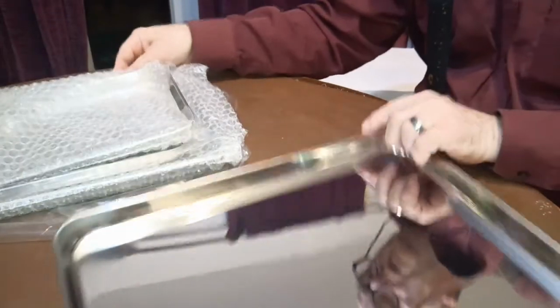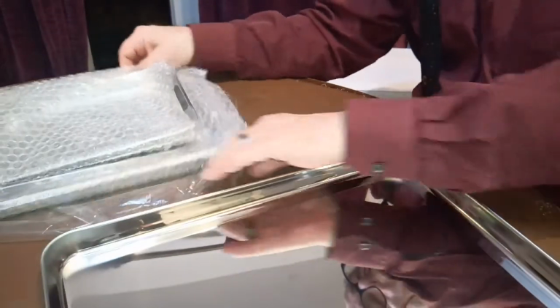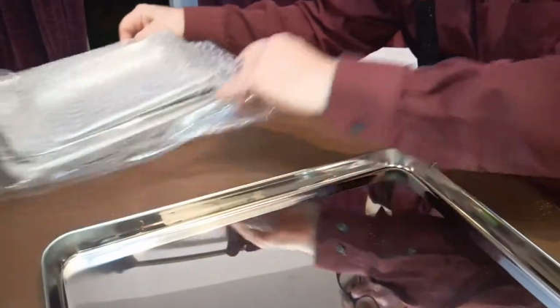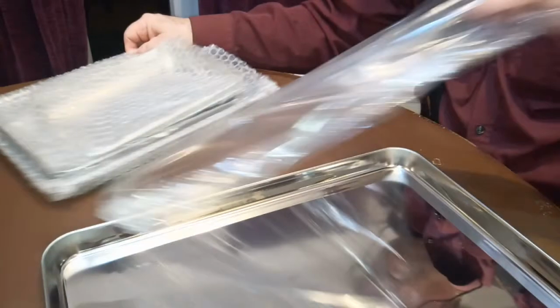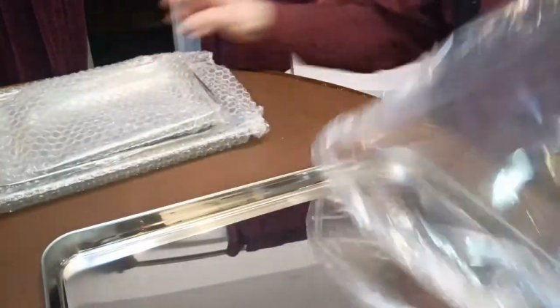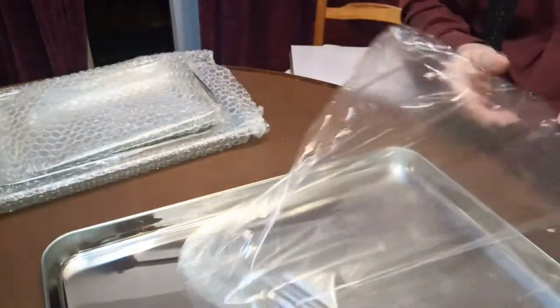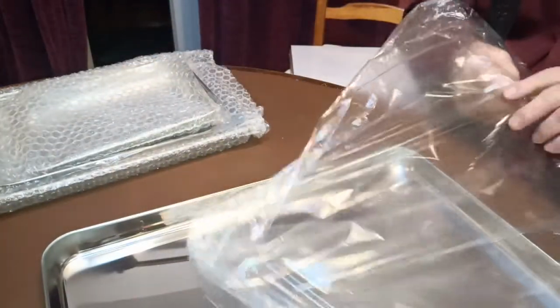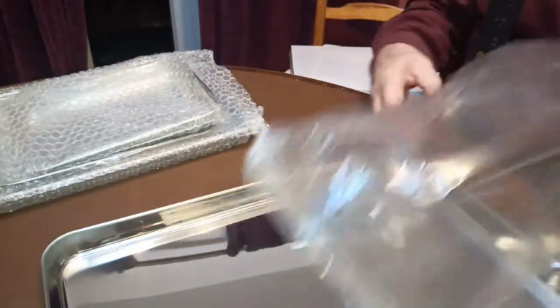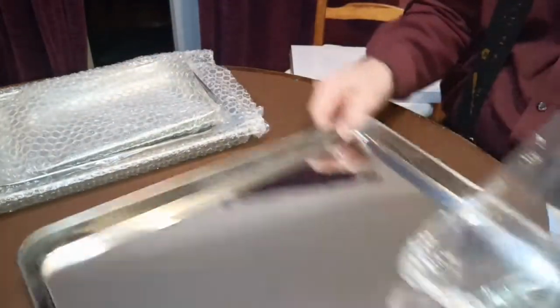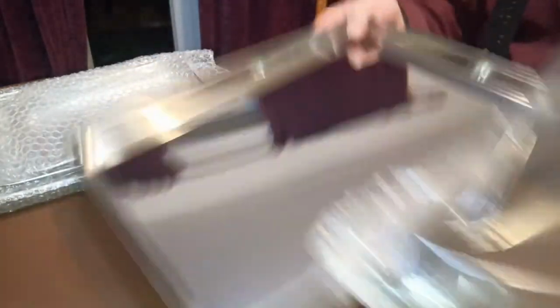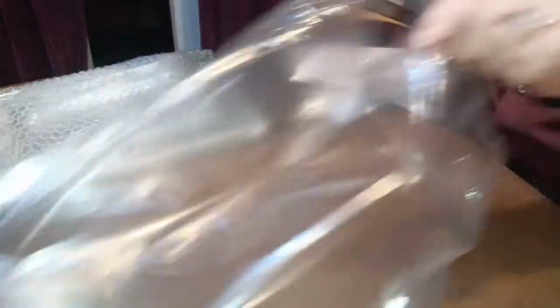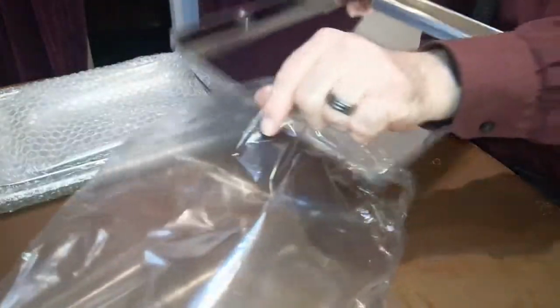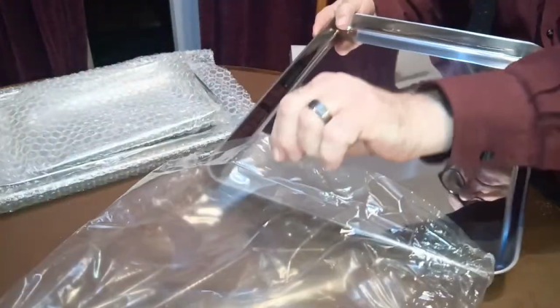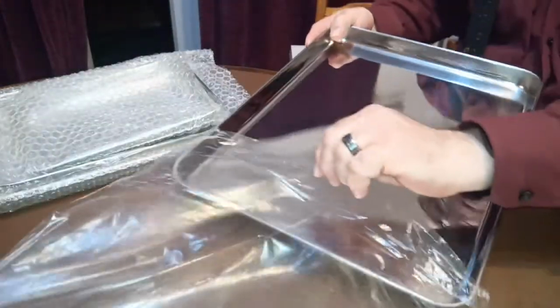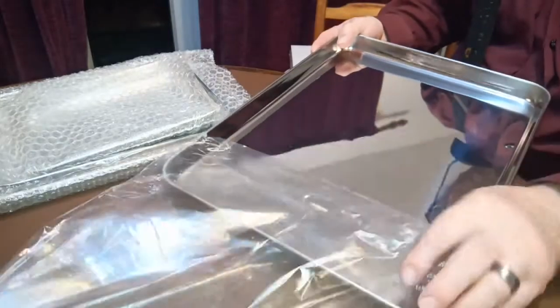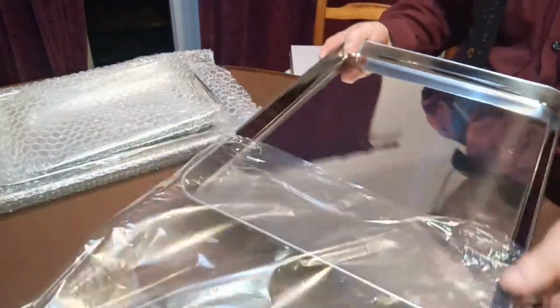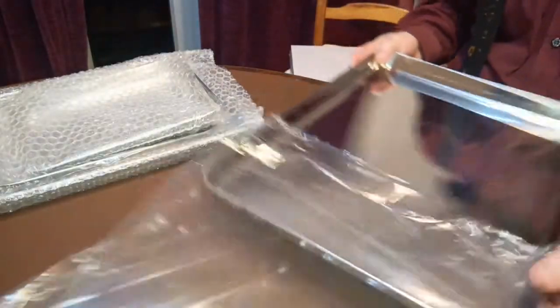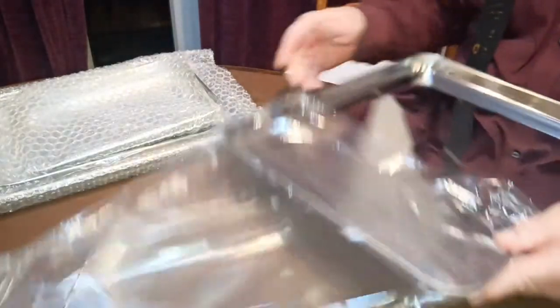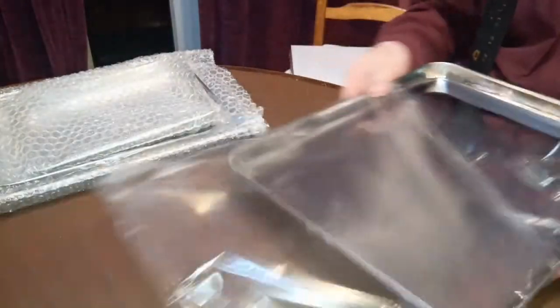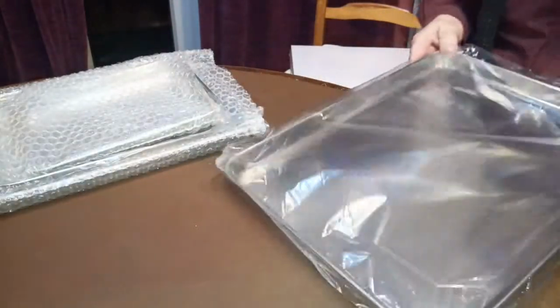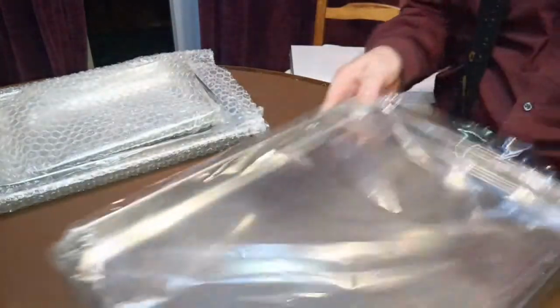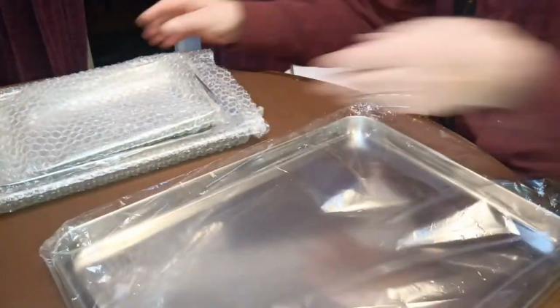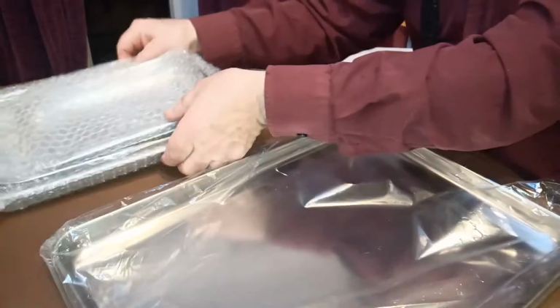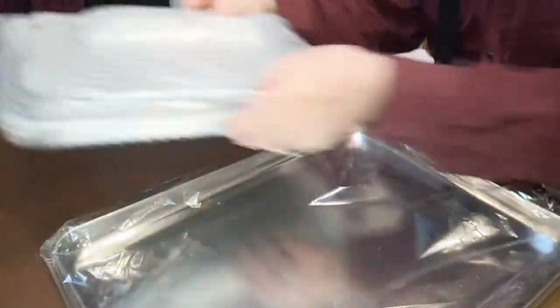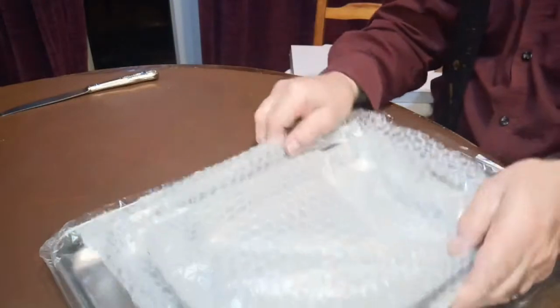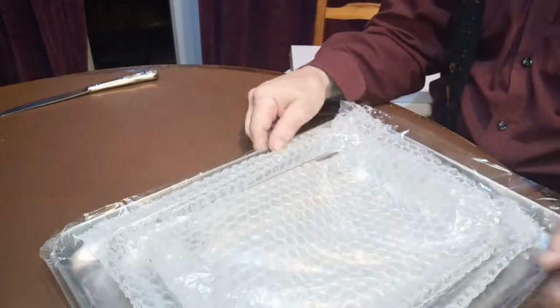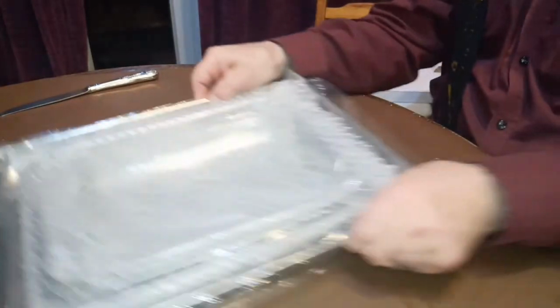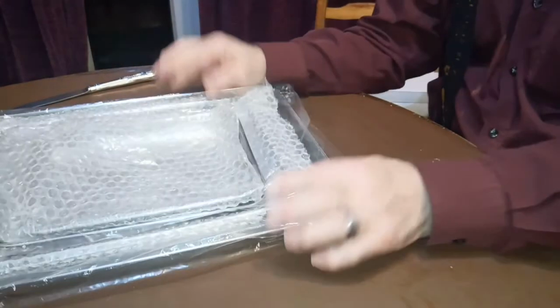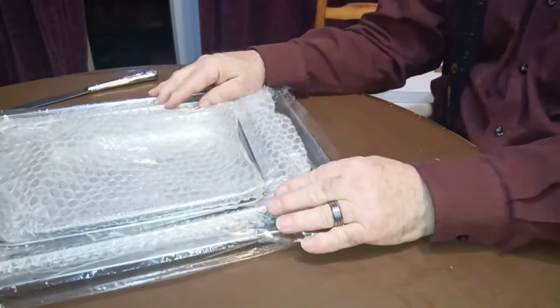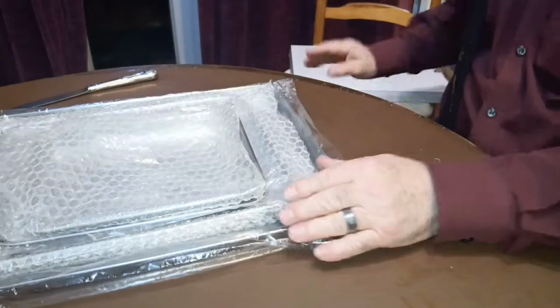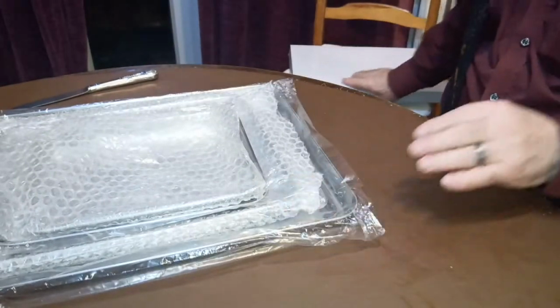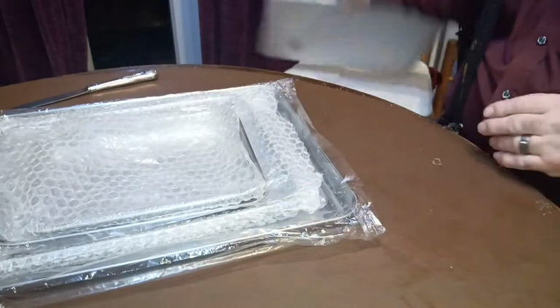They're just heavy enough but not too heavy. And I think I'm going to keep them in their plastic wrappers for the time being — obviously I won't keep them in the plastic wrappers forever. So that's a nicely thought out shipping packaging.